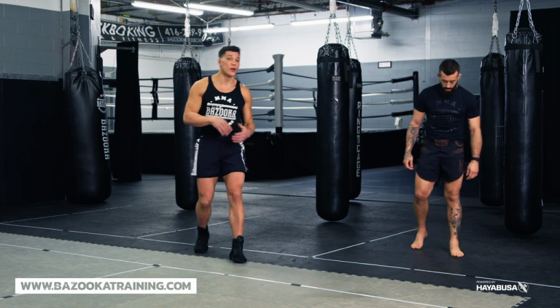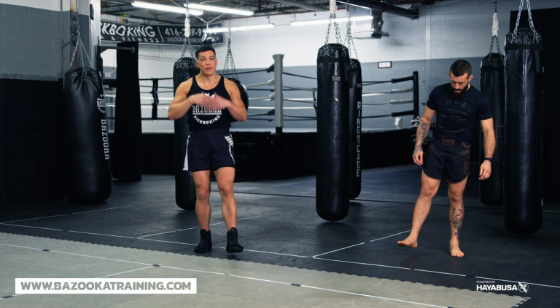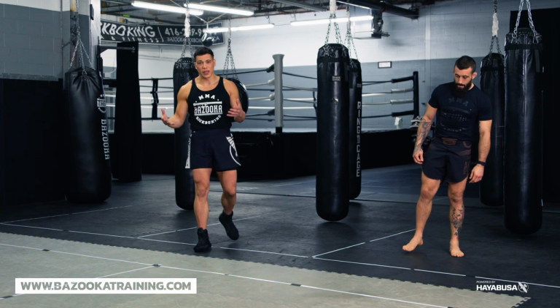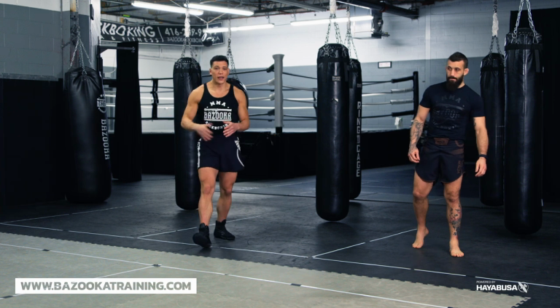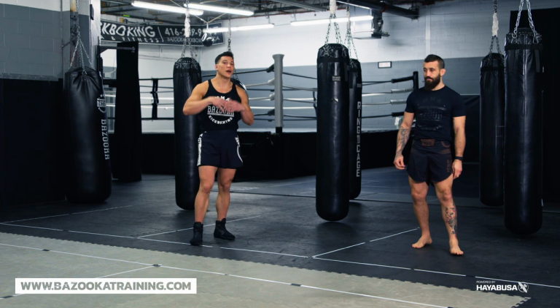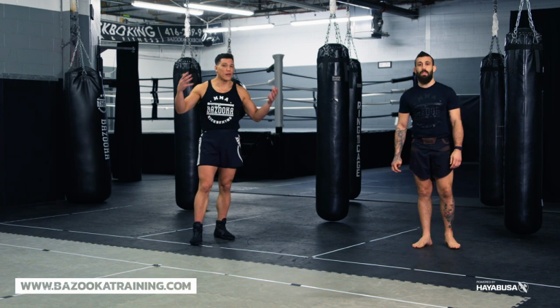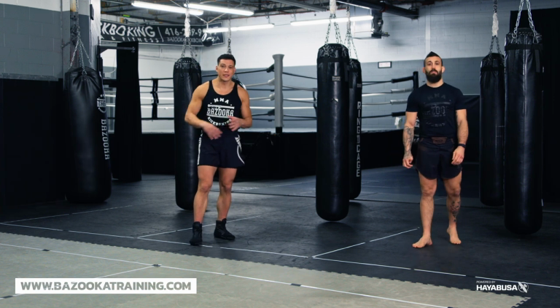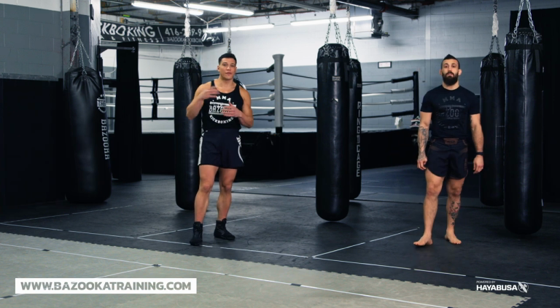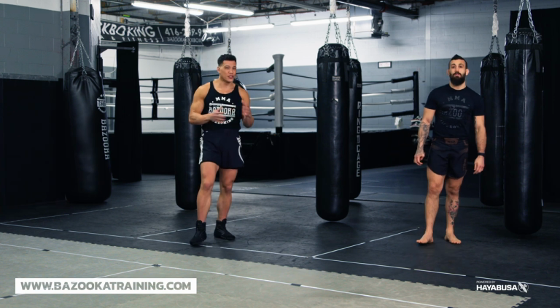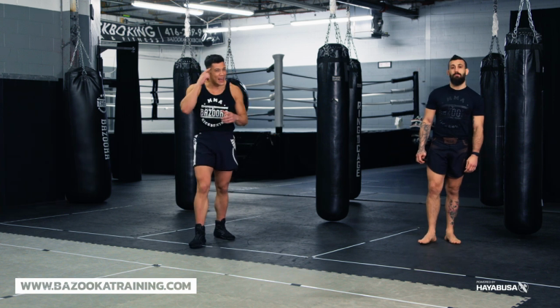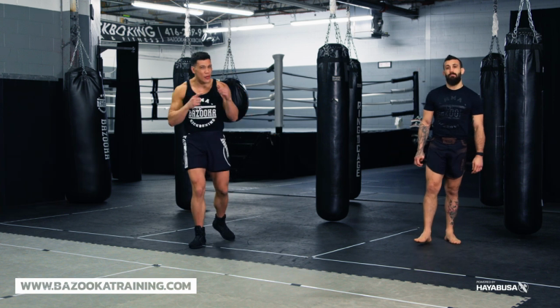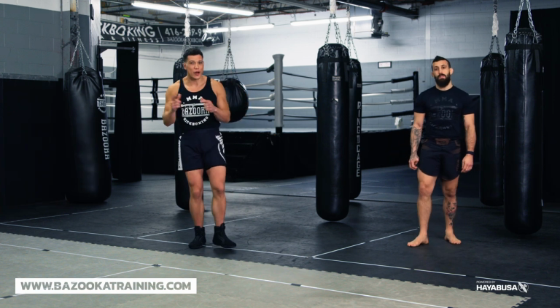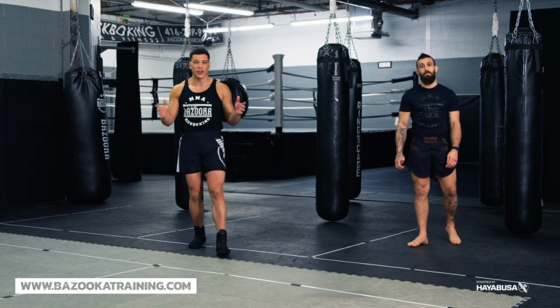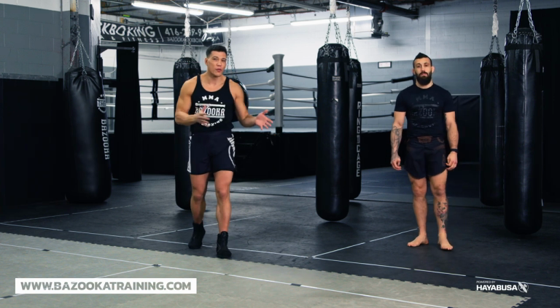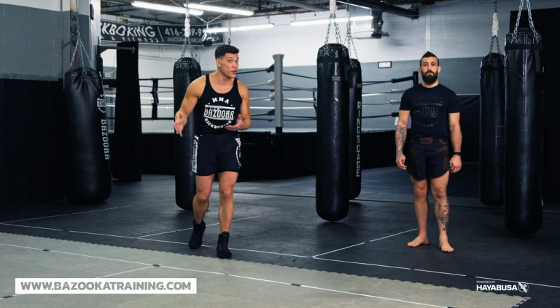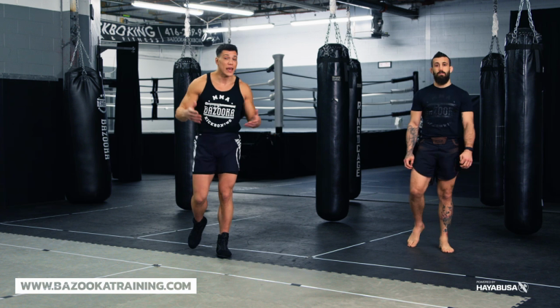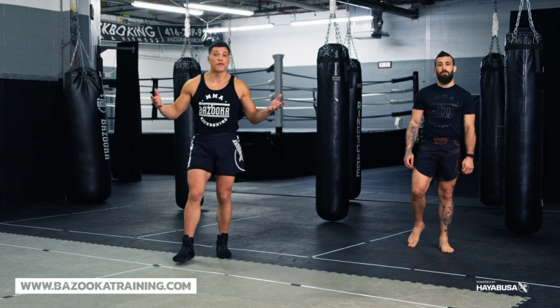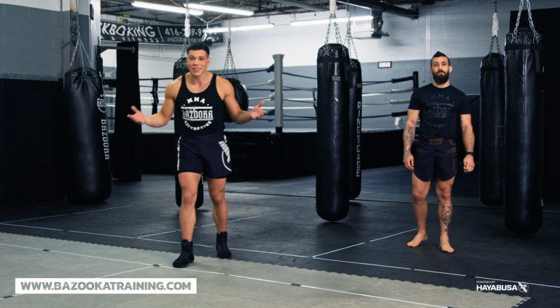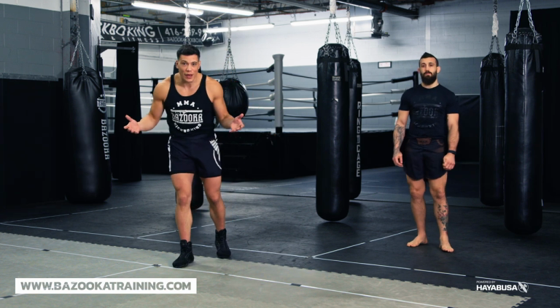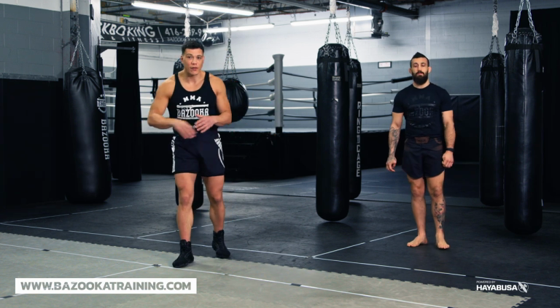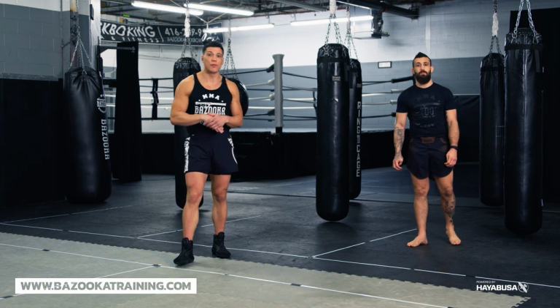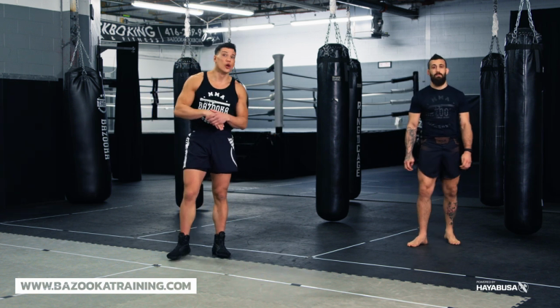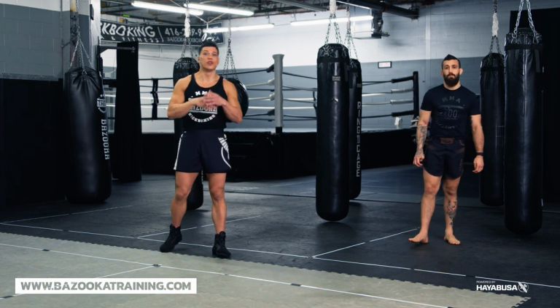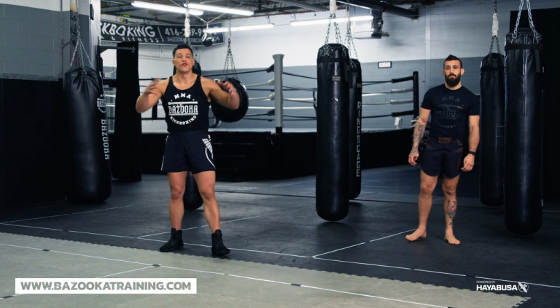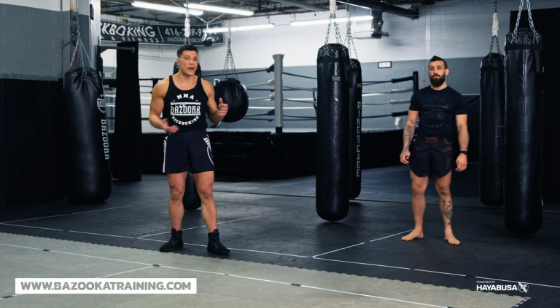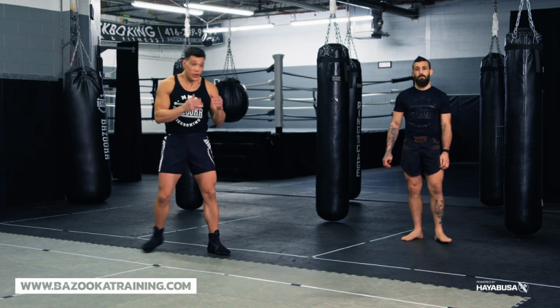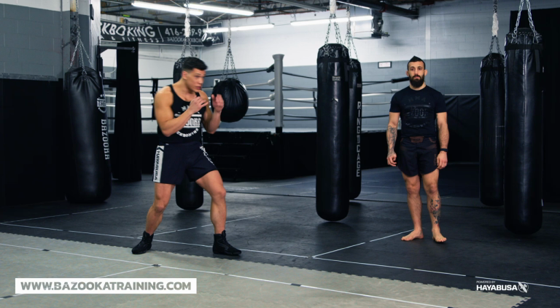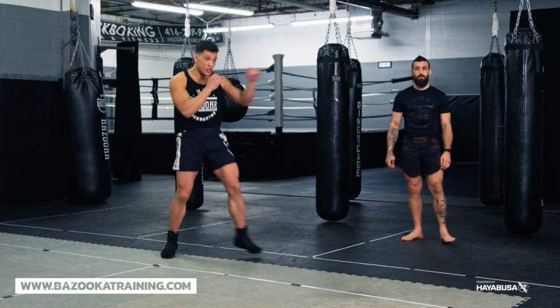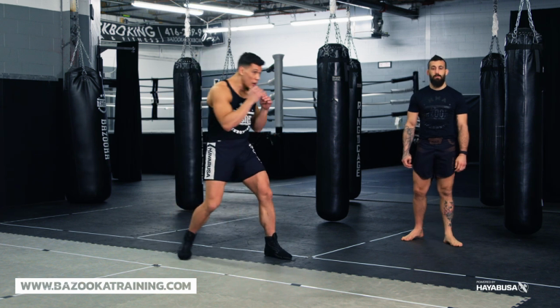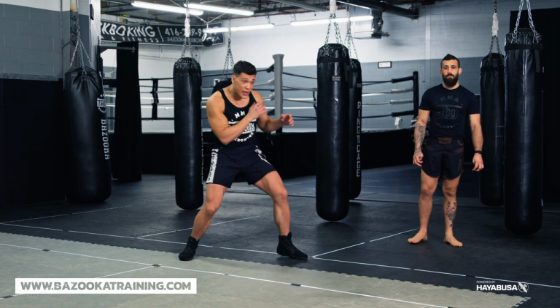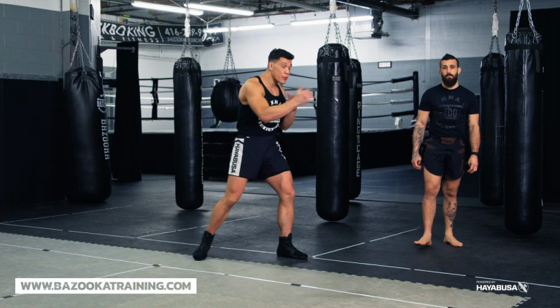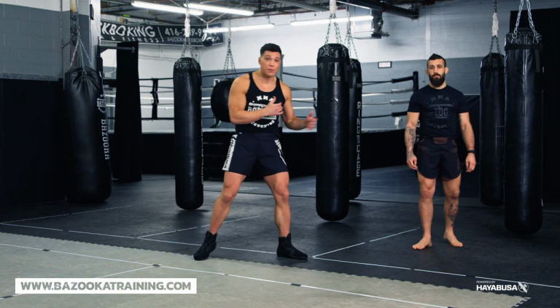Eventually, as you become more advanced and as a professional, you should have a thought process in your head about what you're doing. If you're fighting somebody who's a movement fighter, for example, your drills in shadowboxing can be pressure-based or evasive.